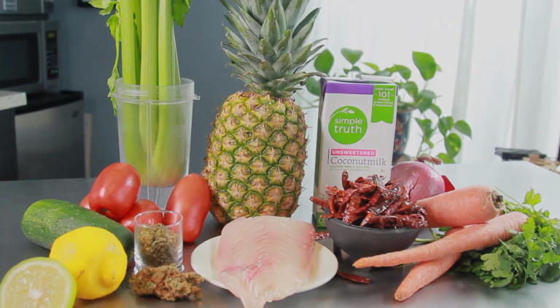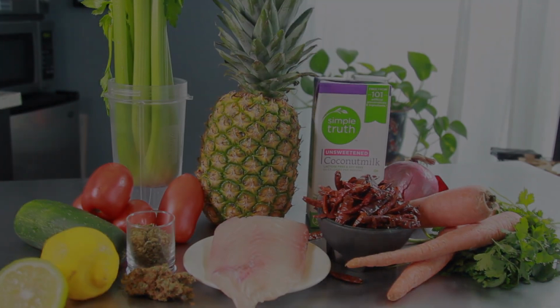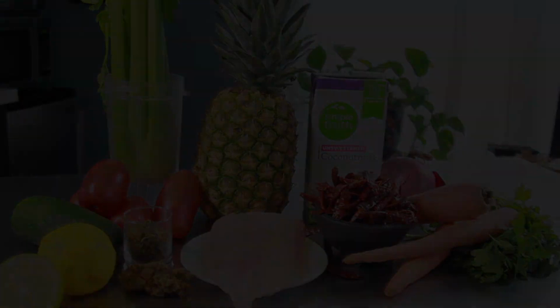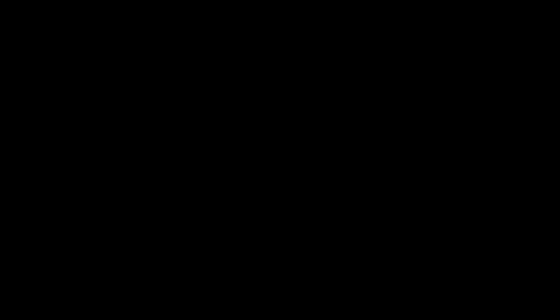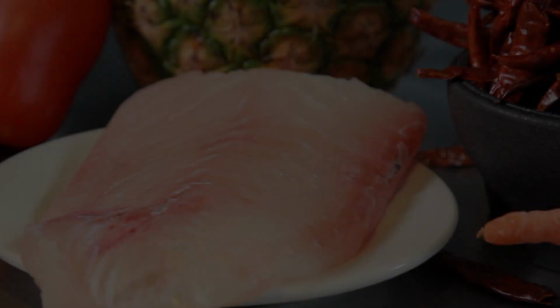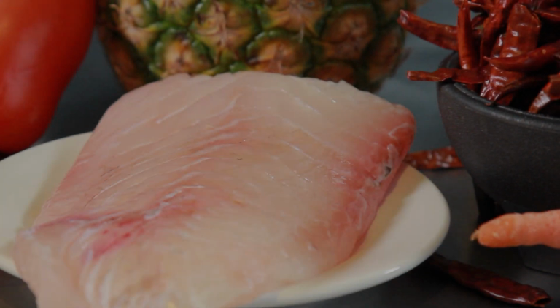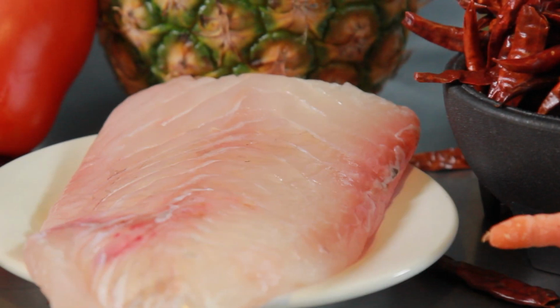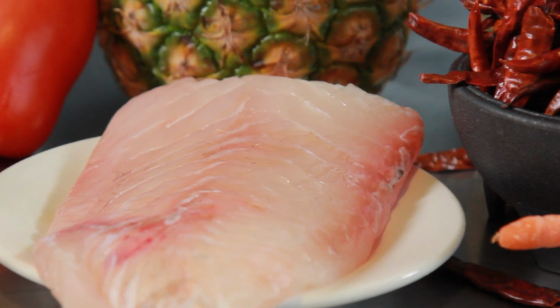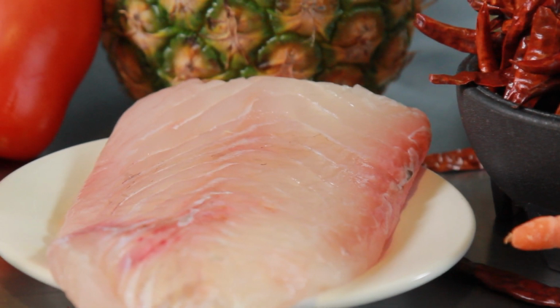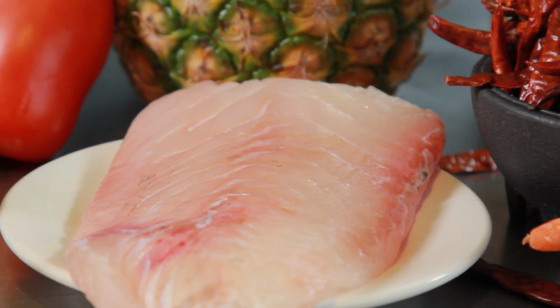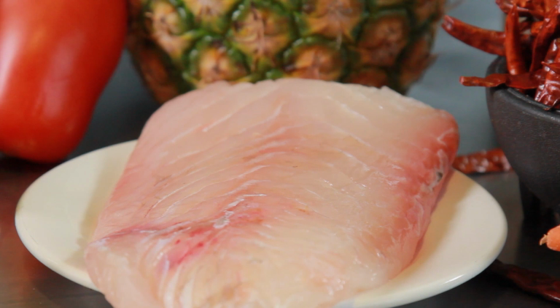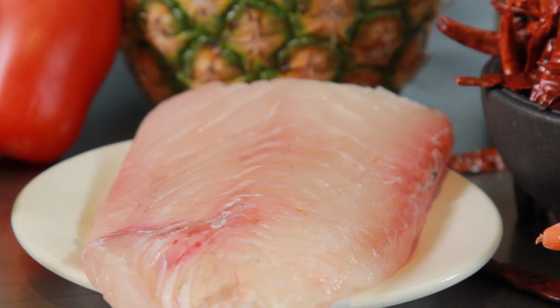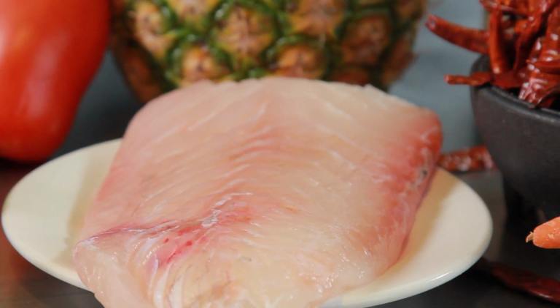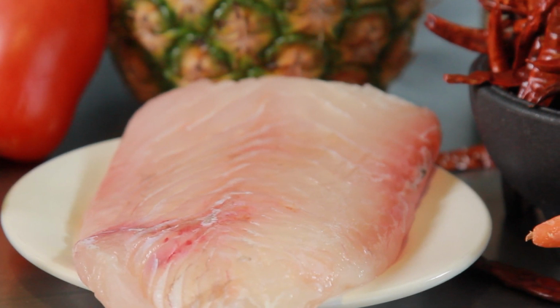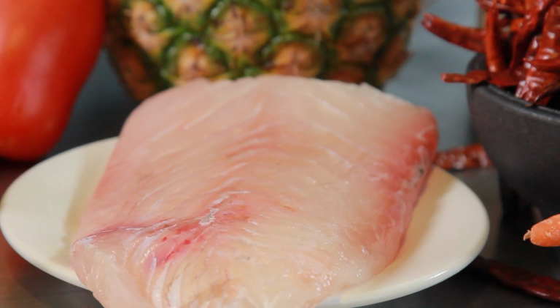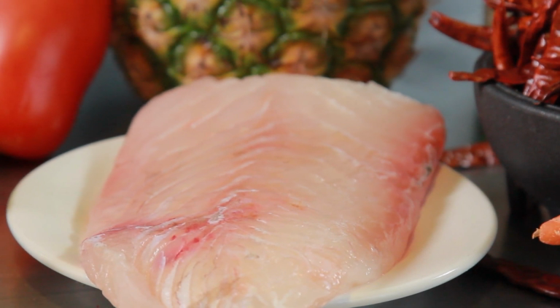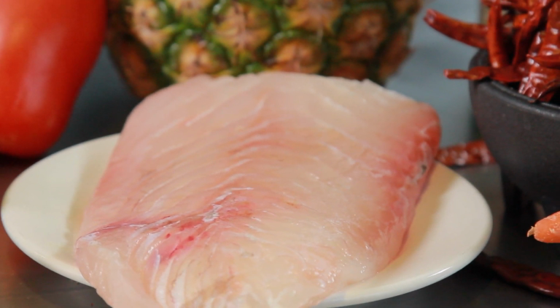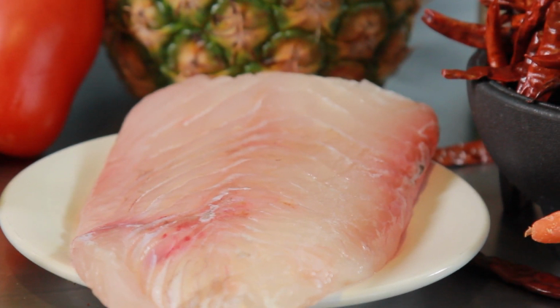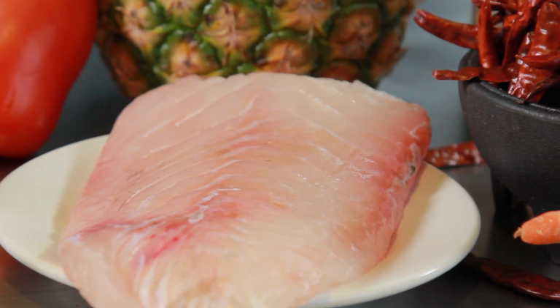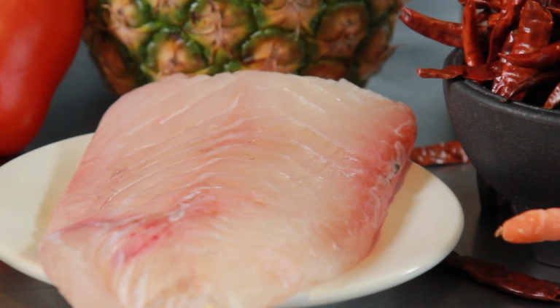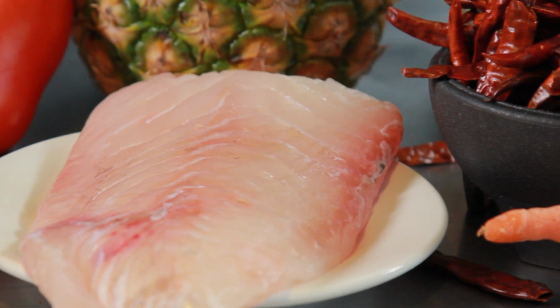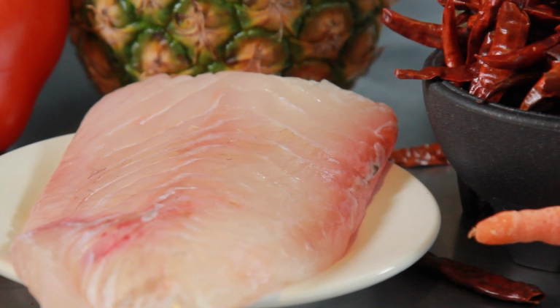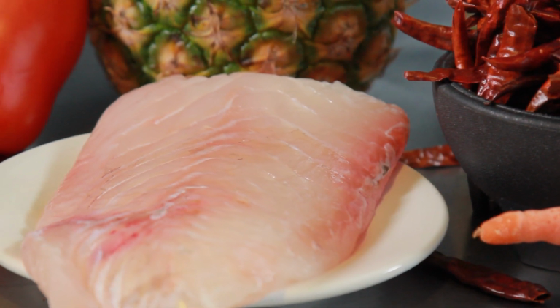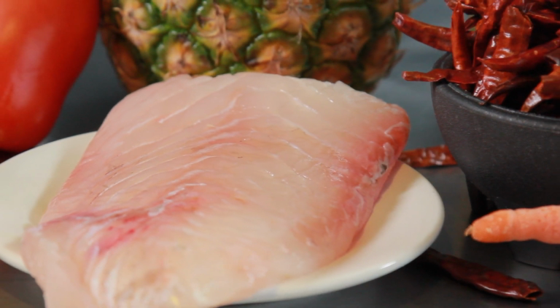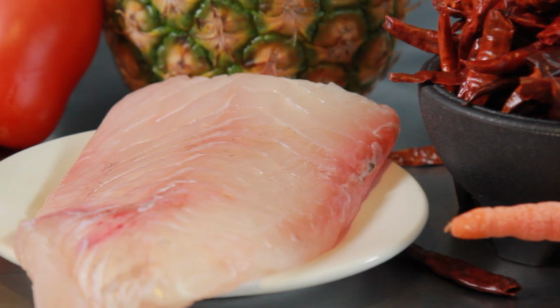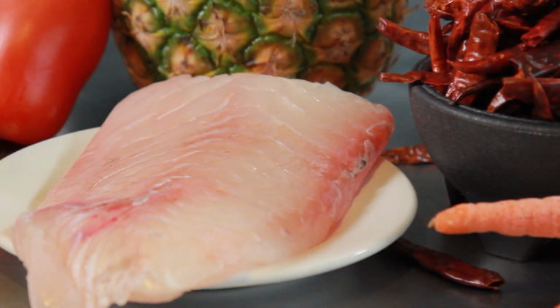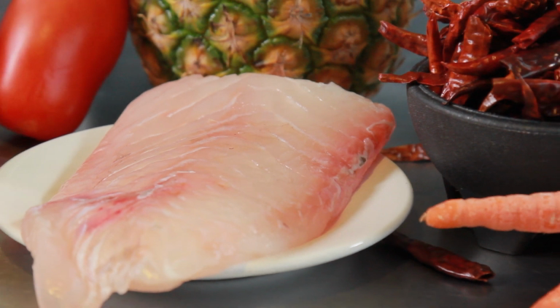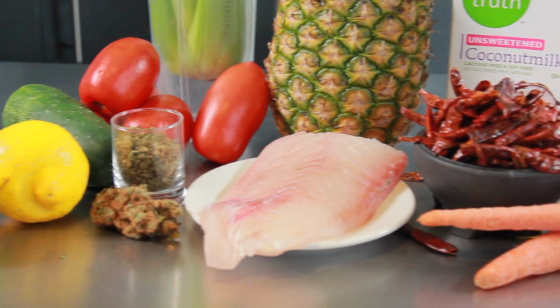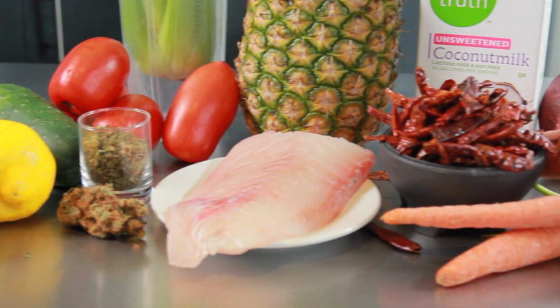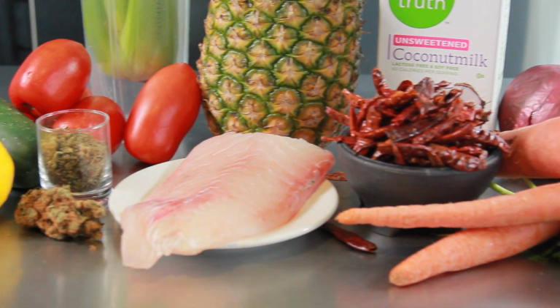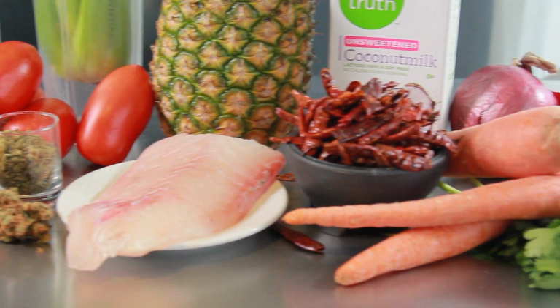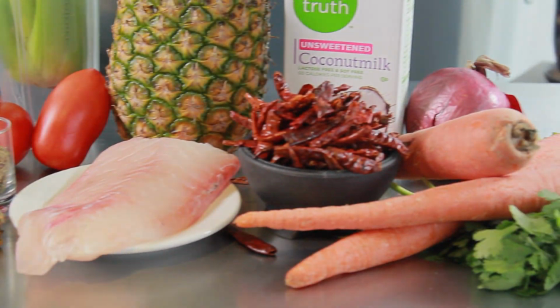First, let's talk a little bit about the fish. The fish that we're using today is halibut. You need about a pound for the recipe that we're doing. You can use any kind of Pacific white fish — you could use grouper, mahi-mahi, sea bass, any kind of white flesh fish.